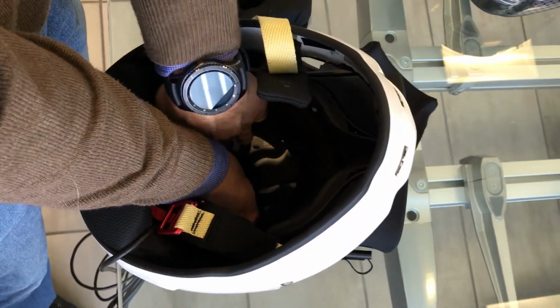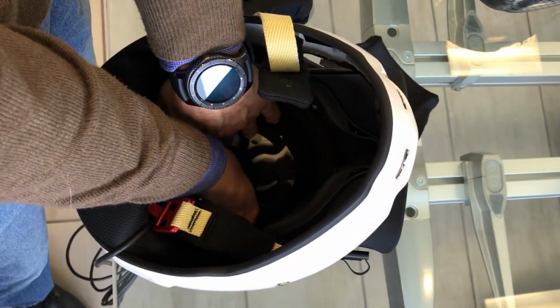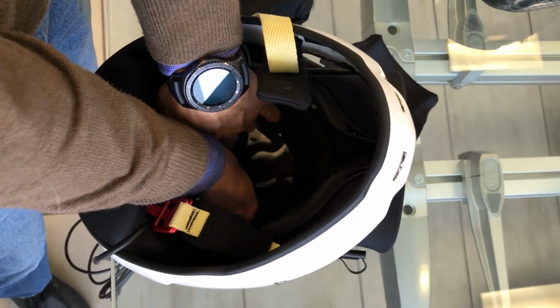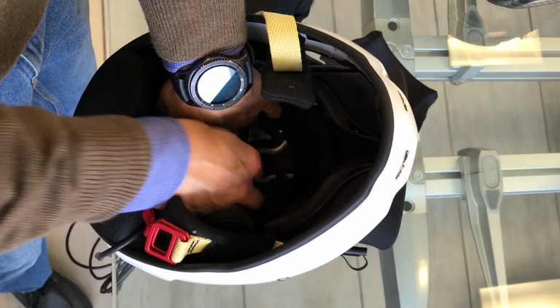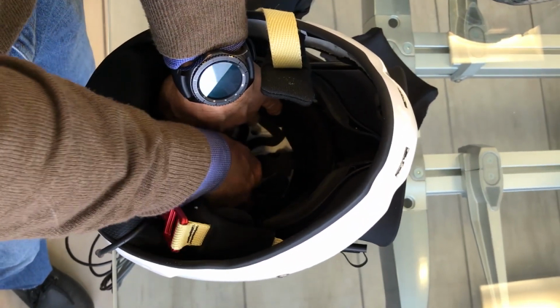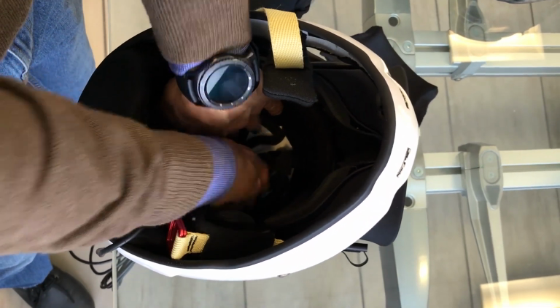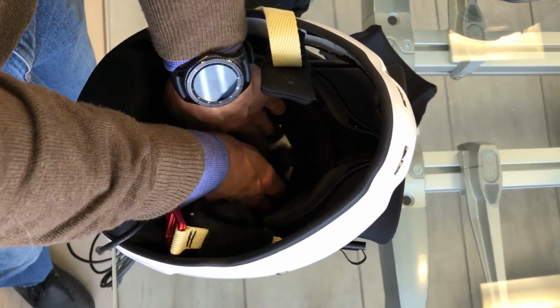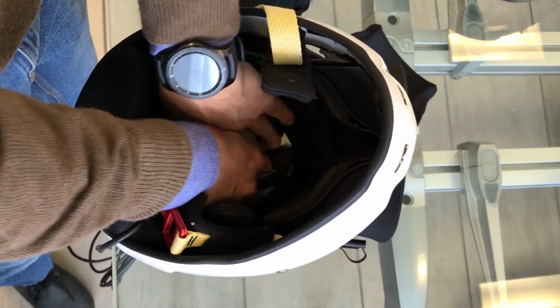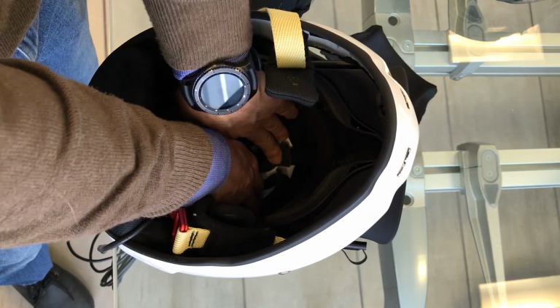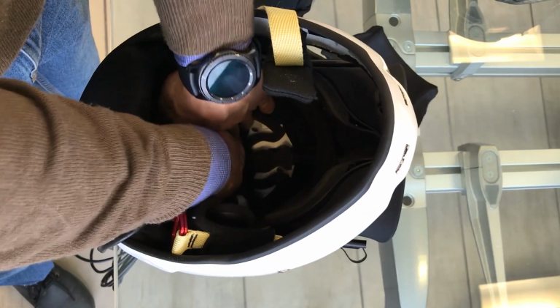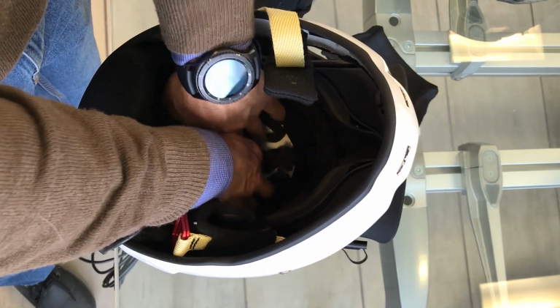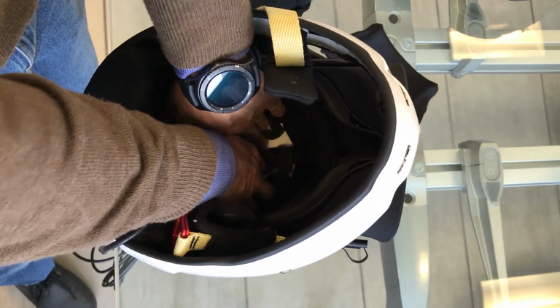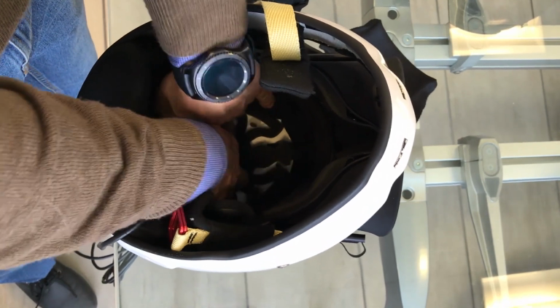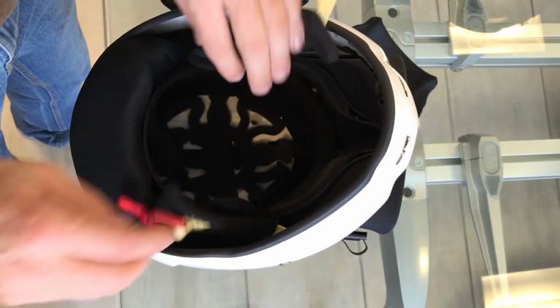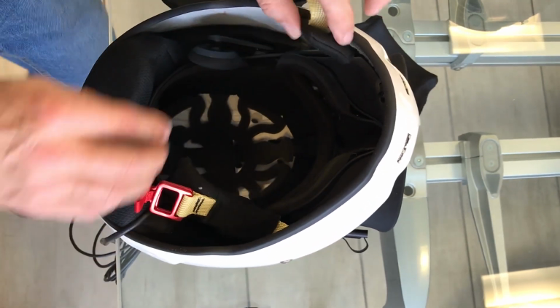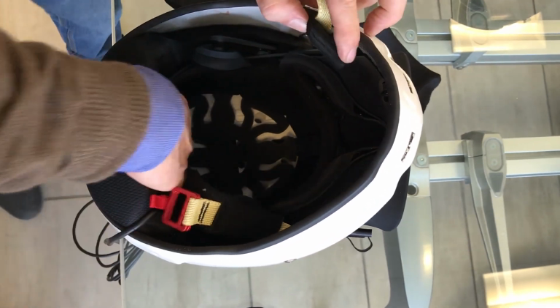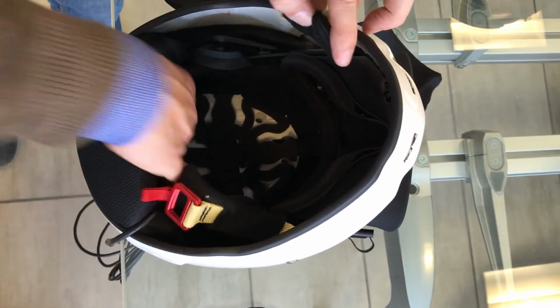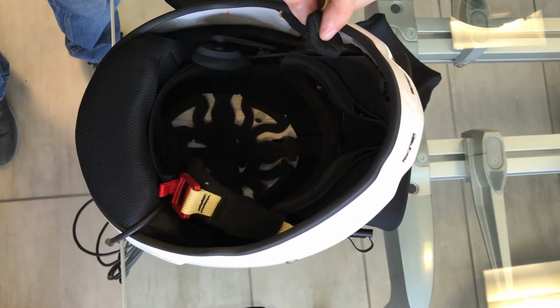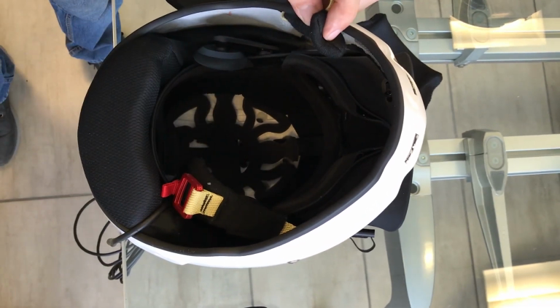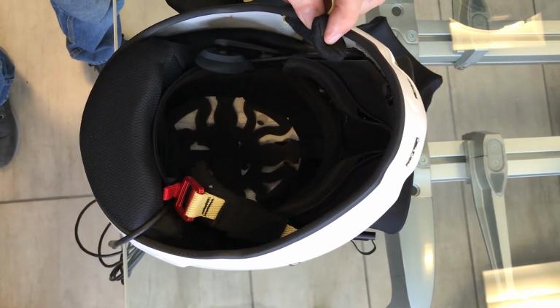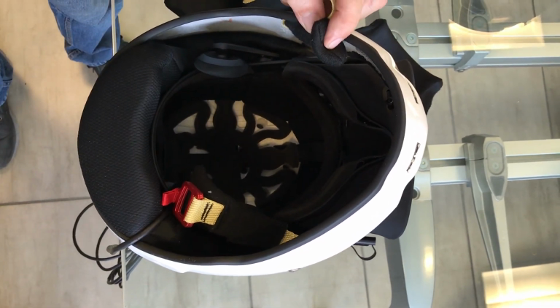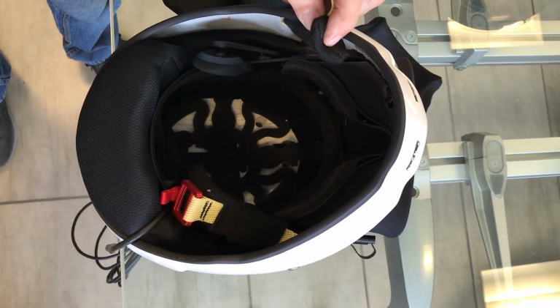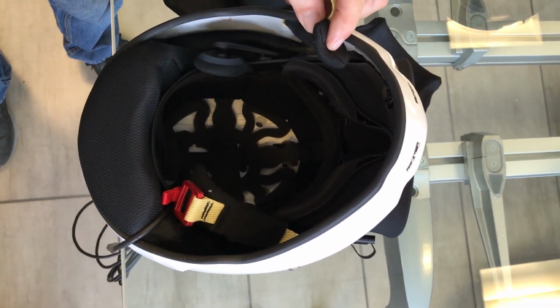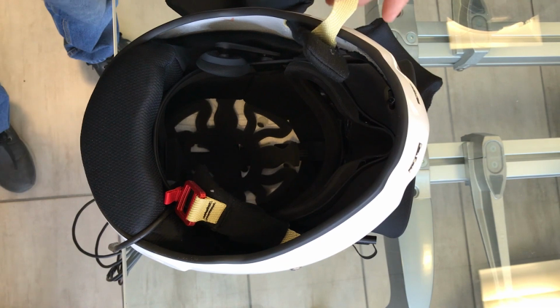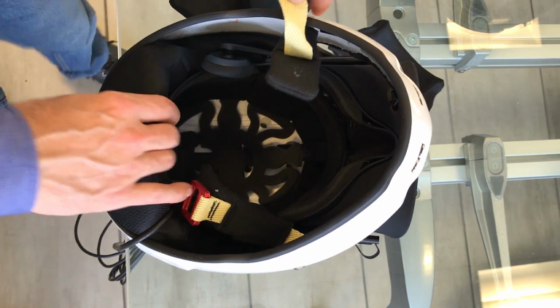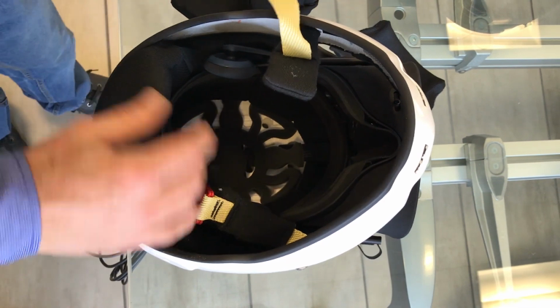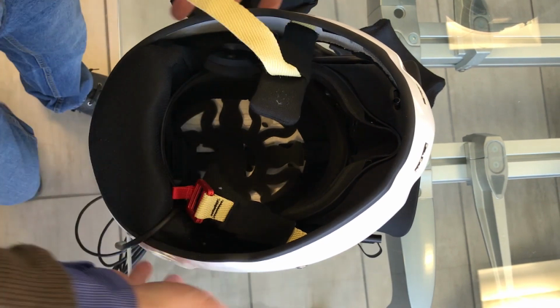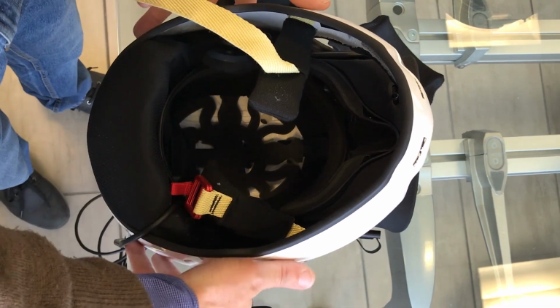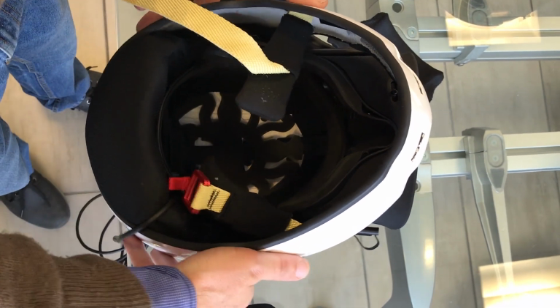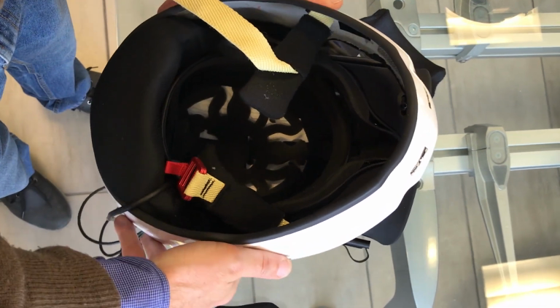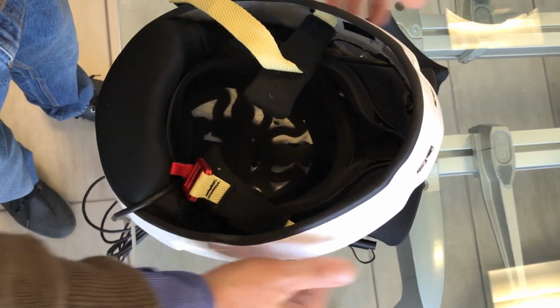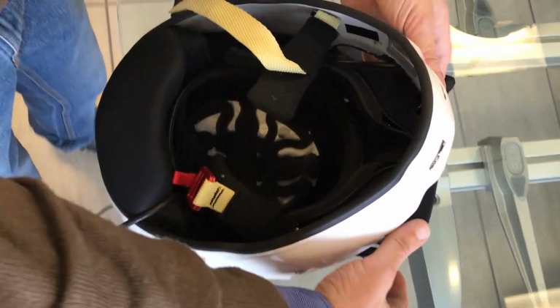To fasten this part, we use the upper foam with two side Velcro fastenings and go through the central strap of the Oculus, fastening all.